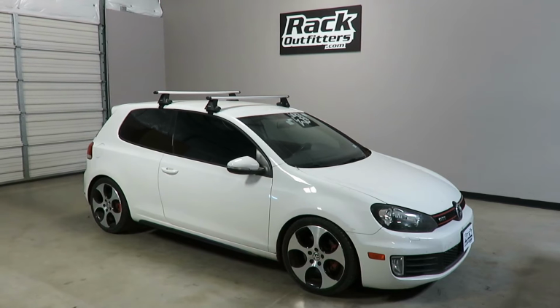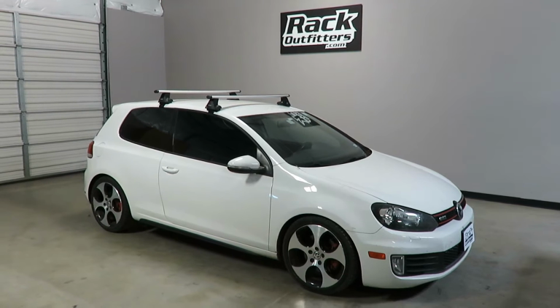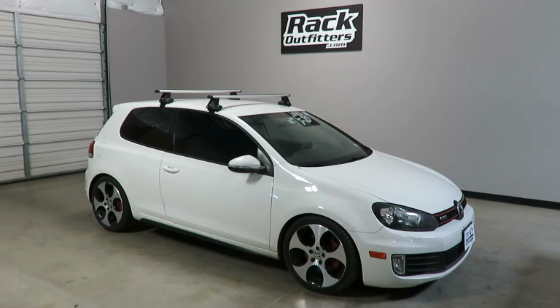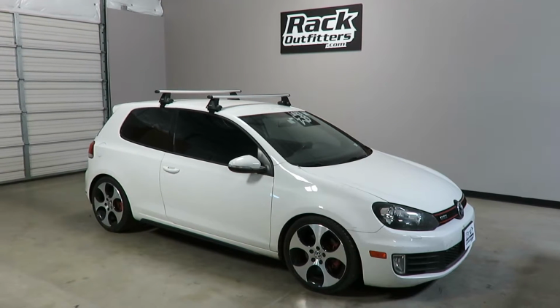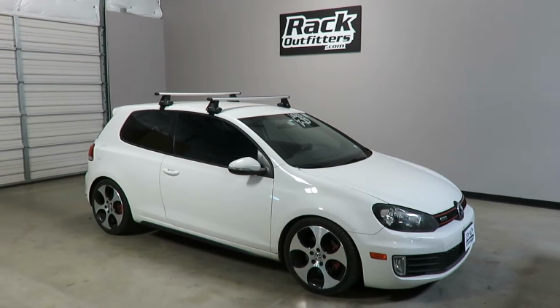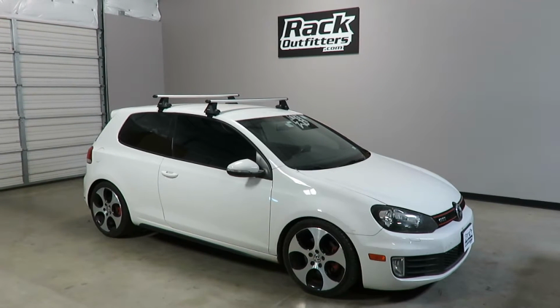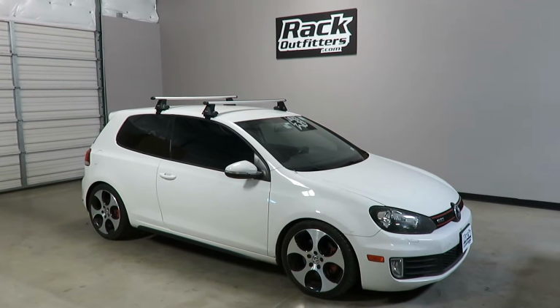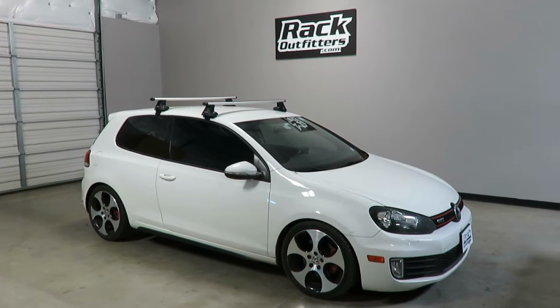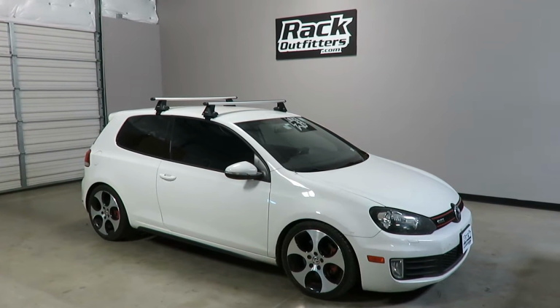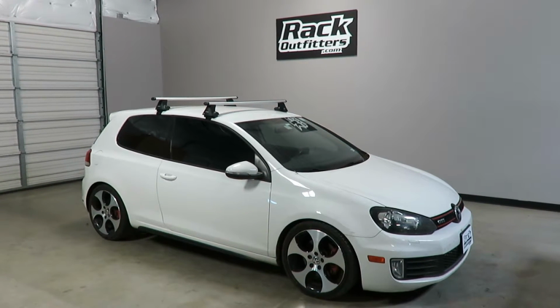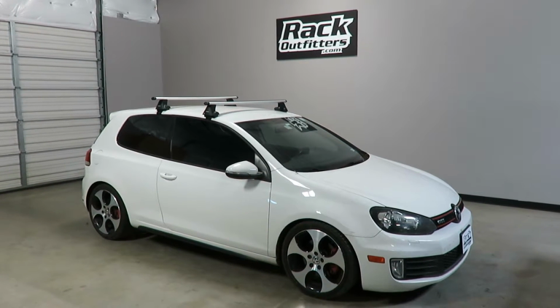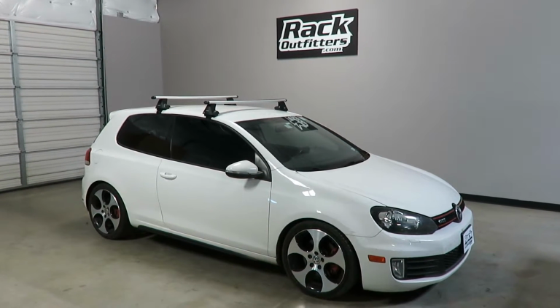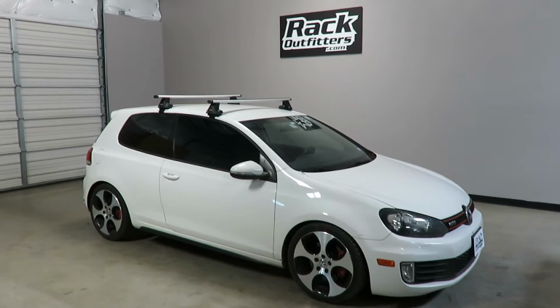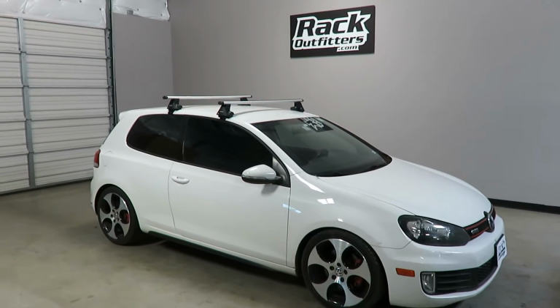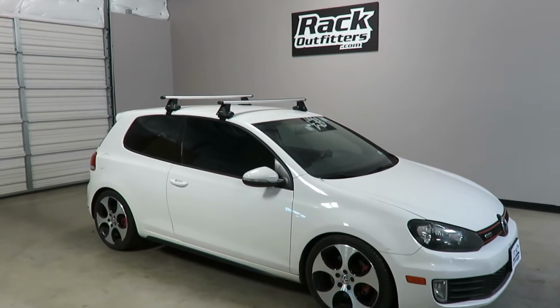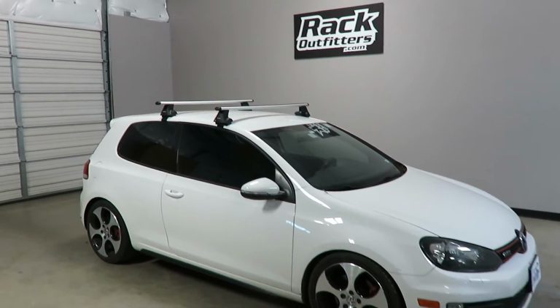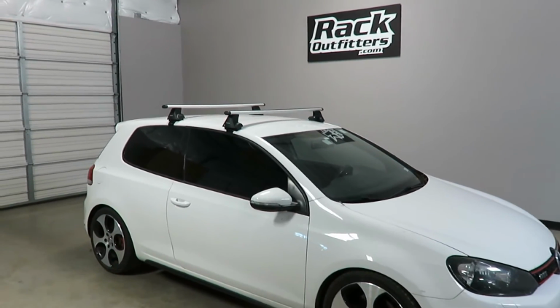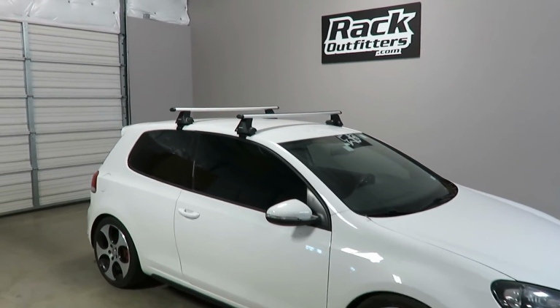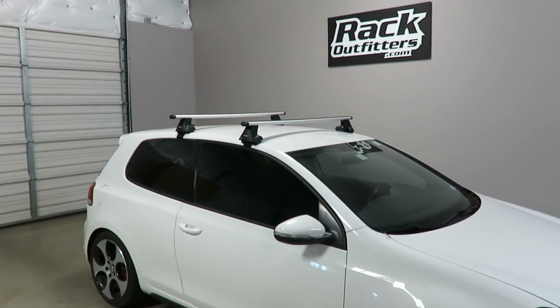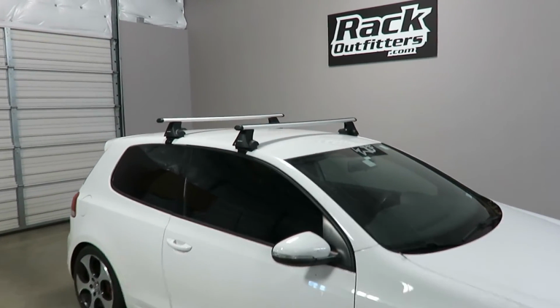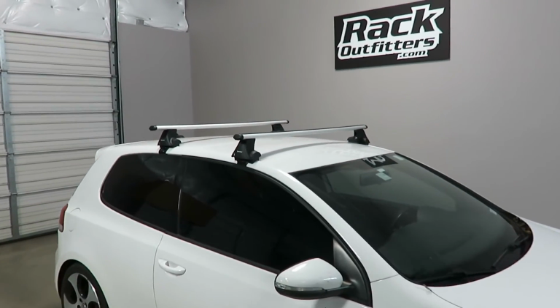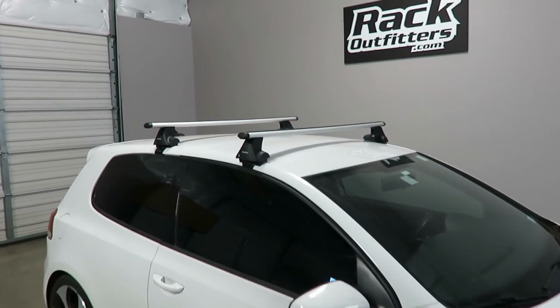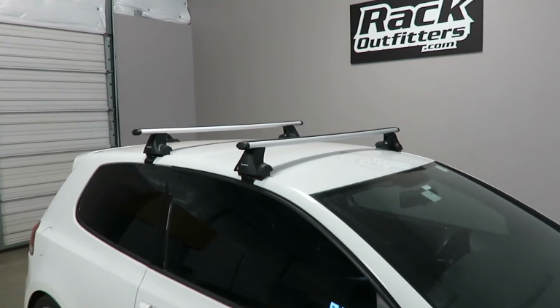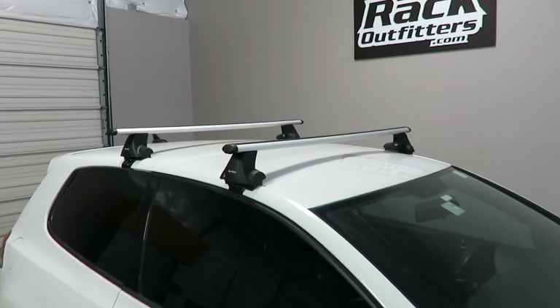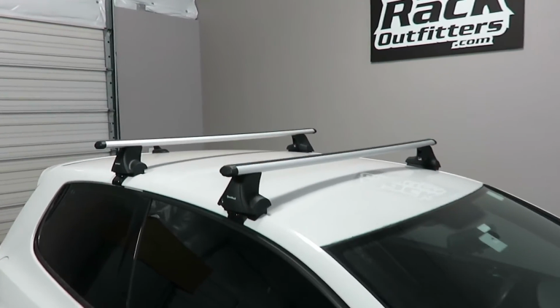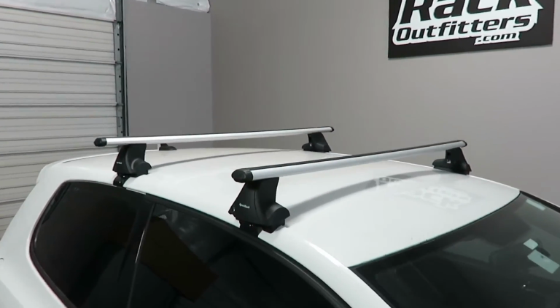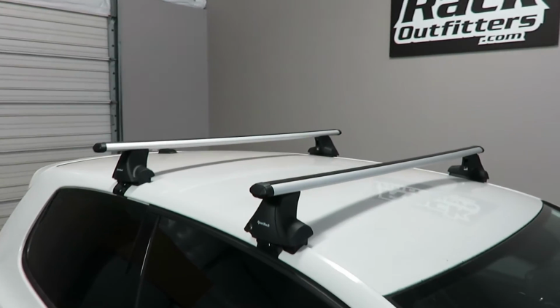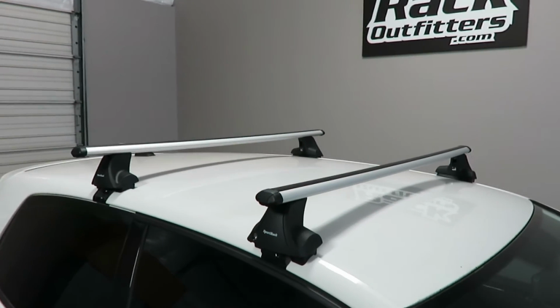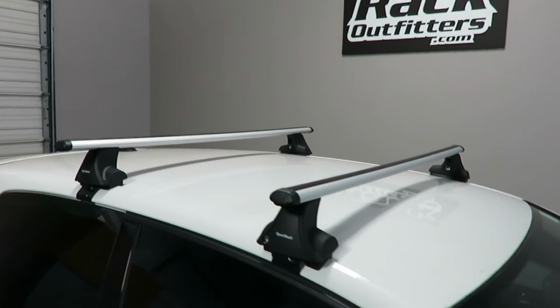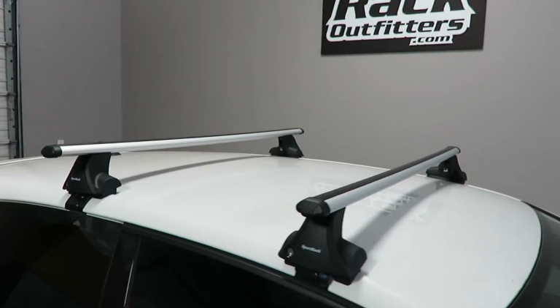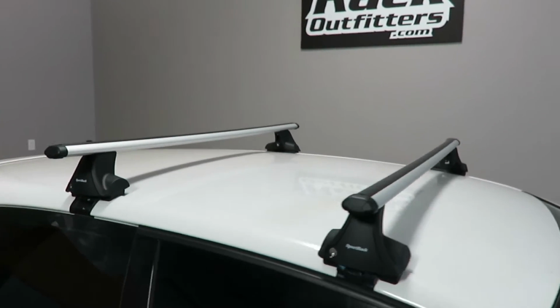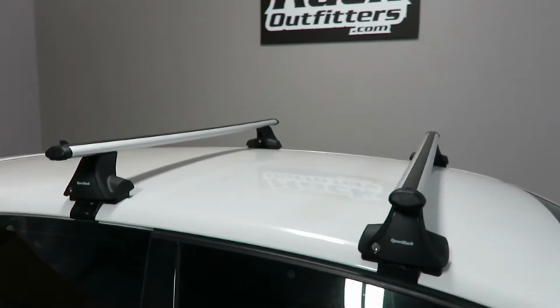This is a fit for a 2010 through 2014 Volkswagen GTI three-door hatchback. We've outfitted this vehicle with the Sport Rack Latitude Aero Base Roof Rack System.